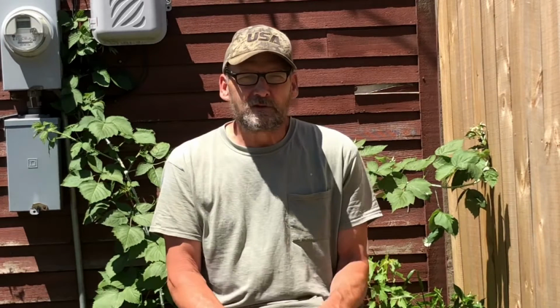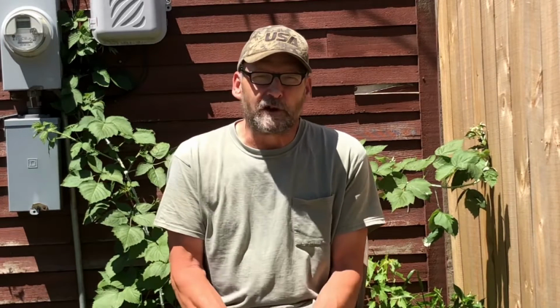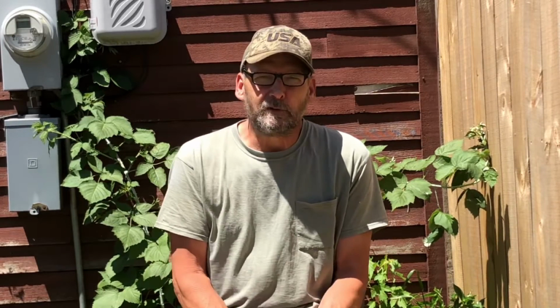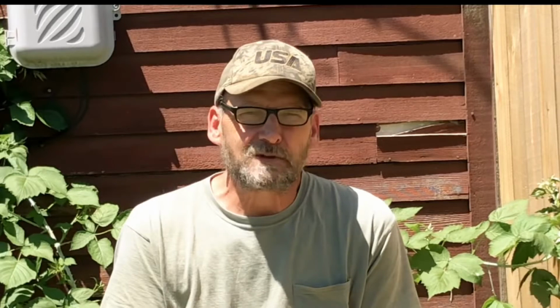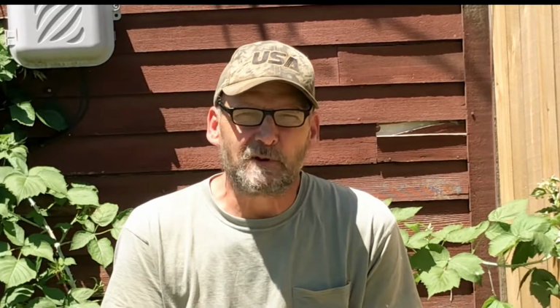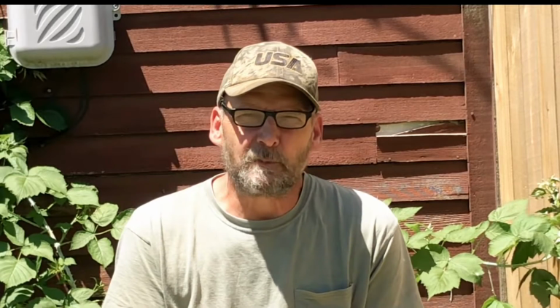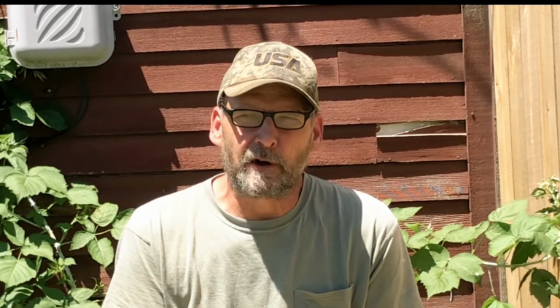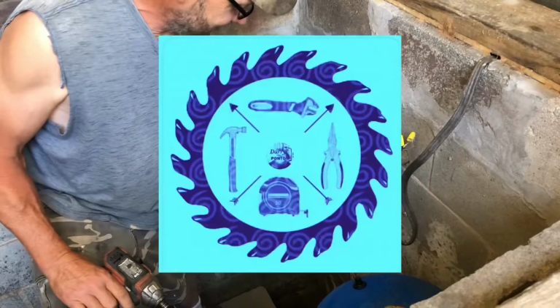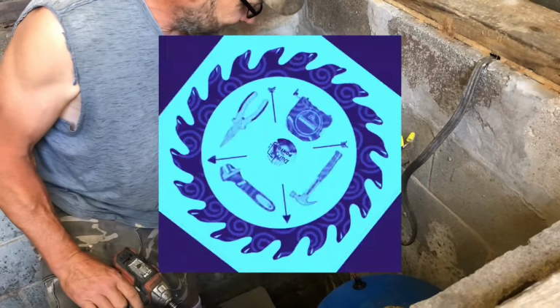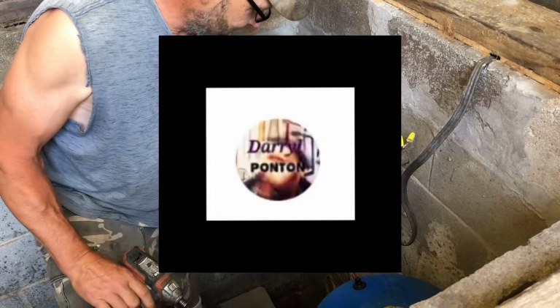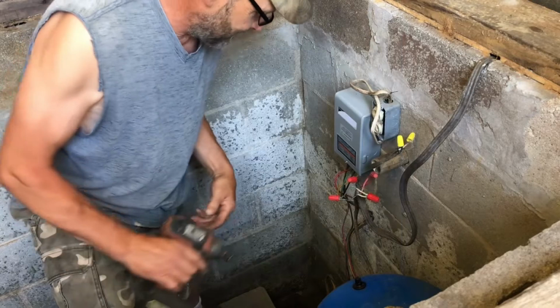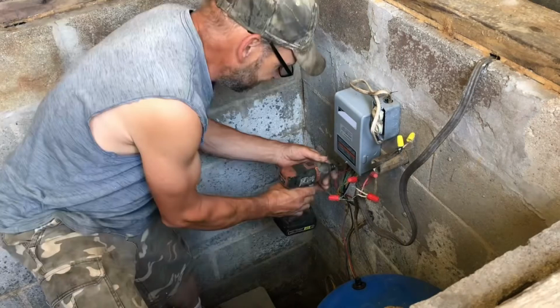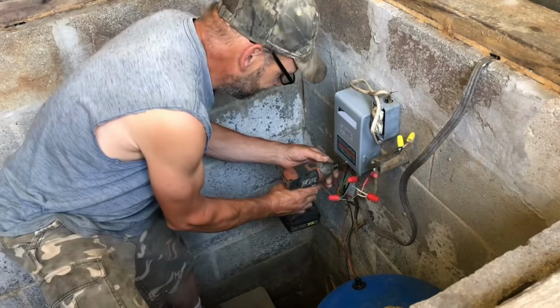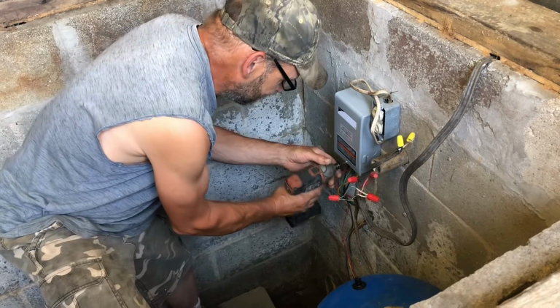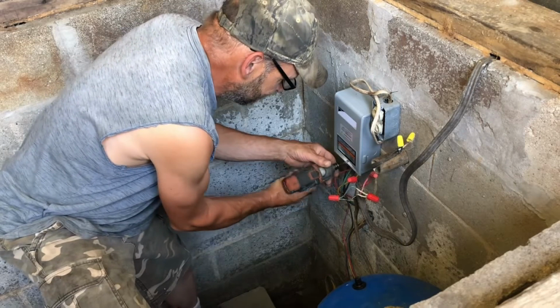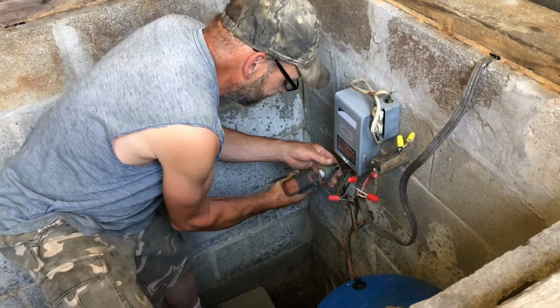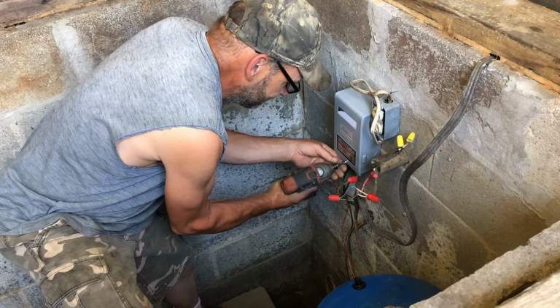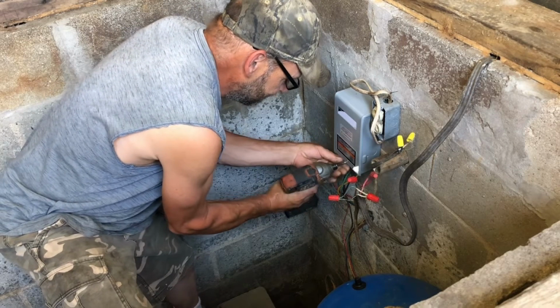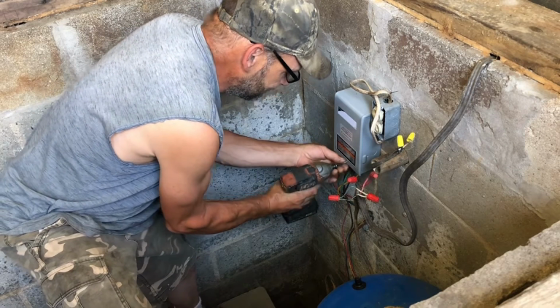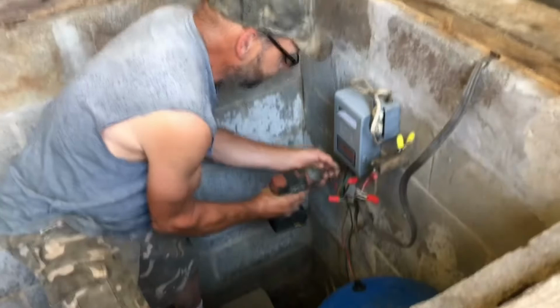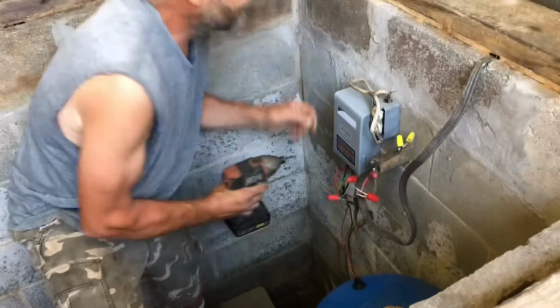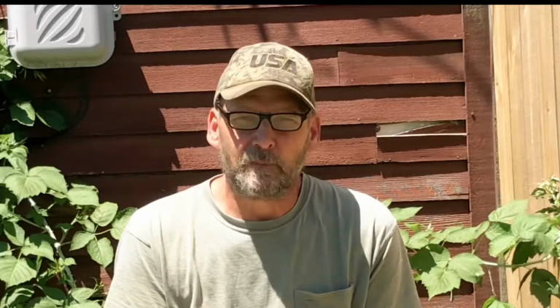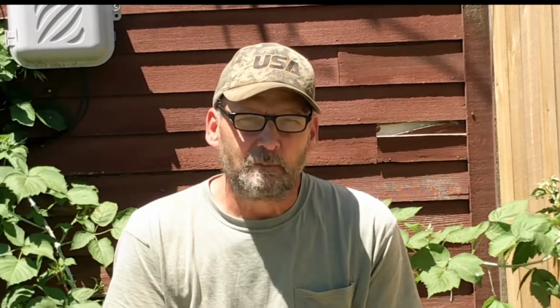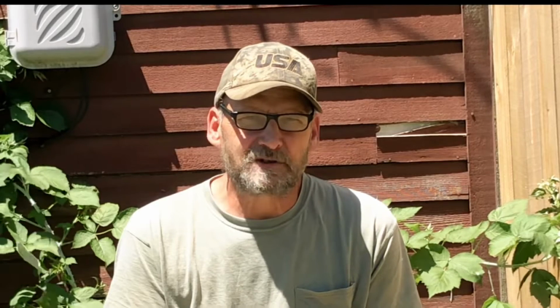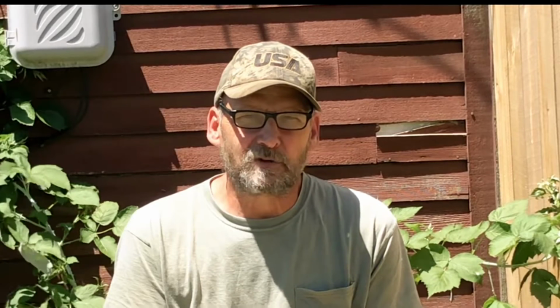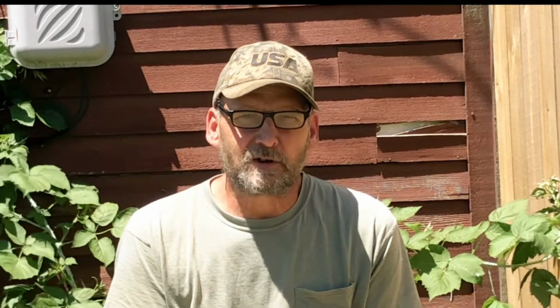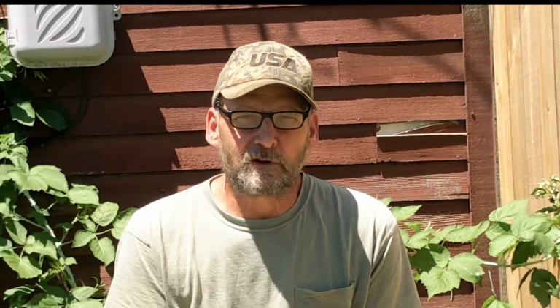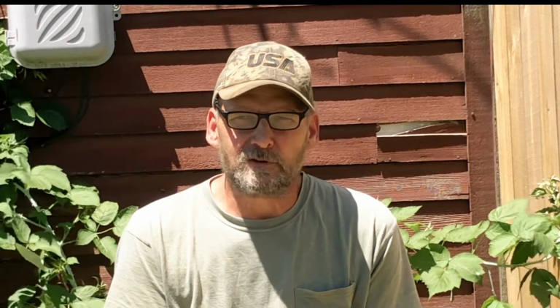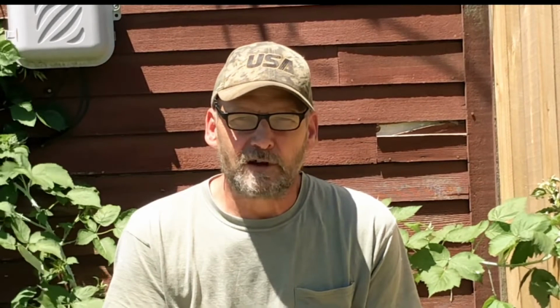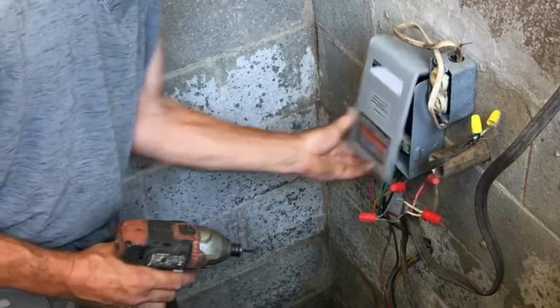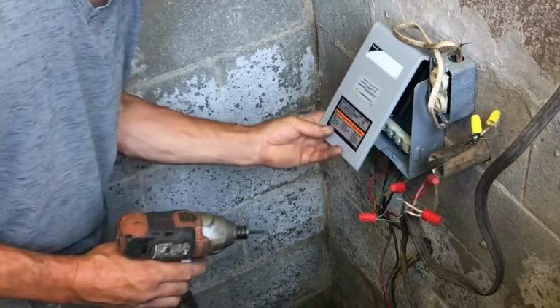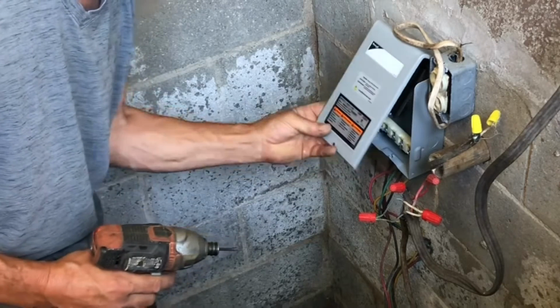What's going on everyone? Thanks for joining me today. I'm Darrell Potten. I'm going to take a look at this submergible pump. Me and my son have been trying to get out to my daughter's and take a look at this deep well pump.